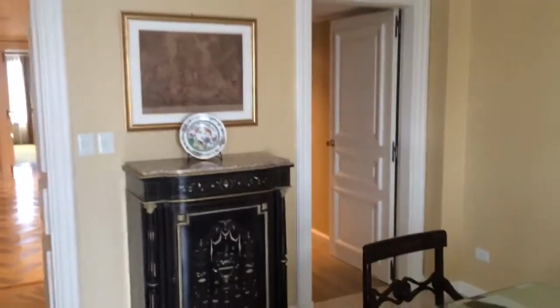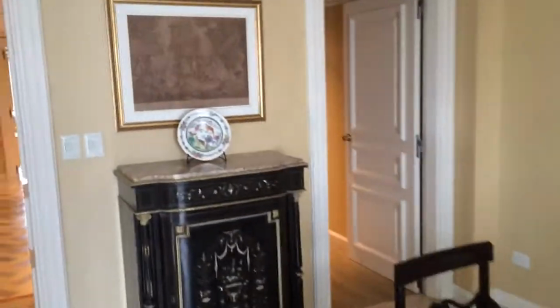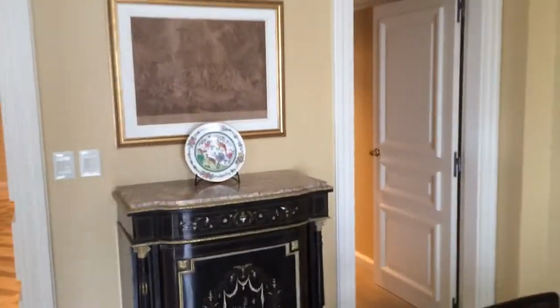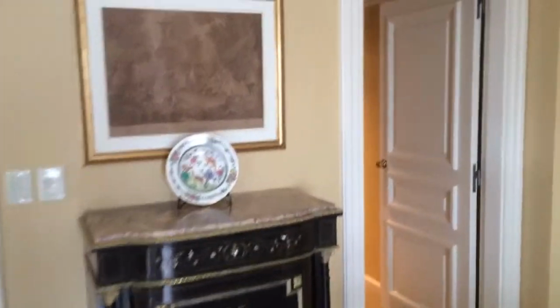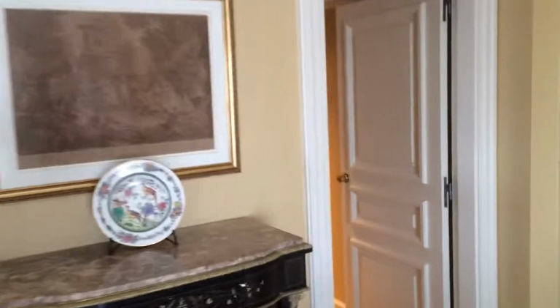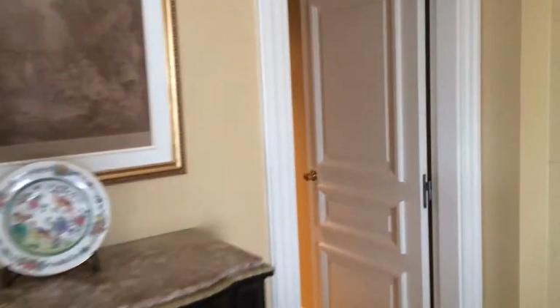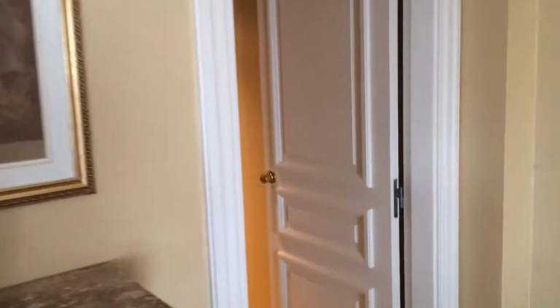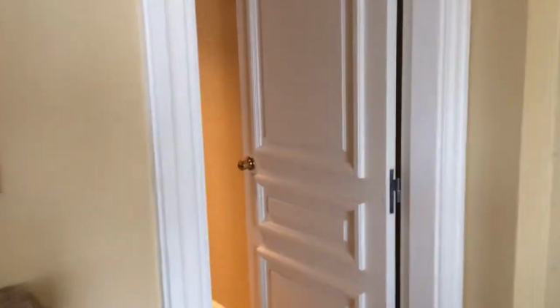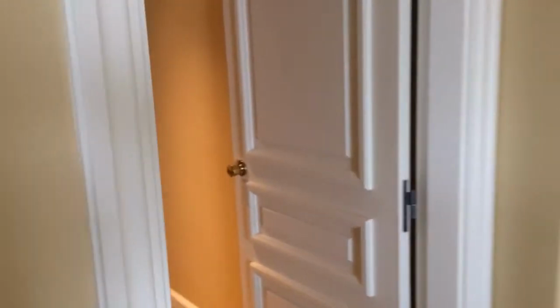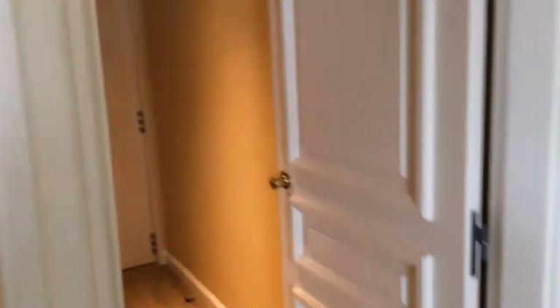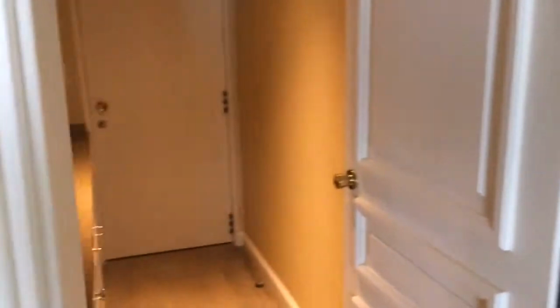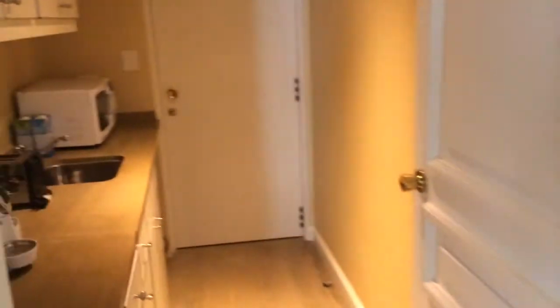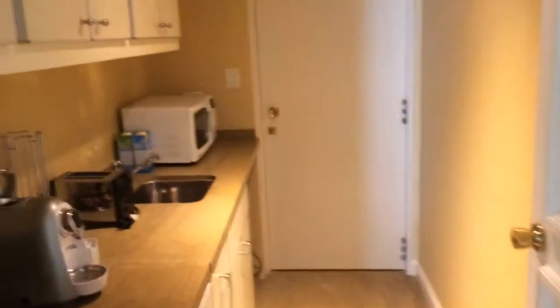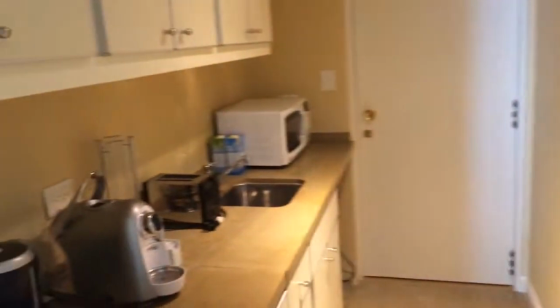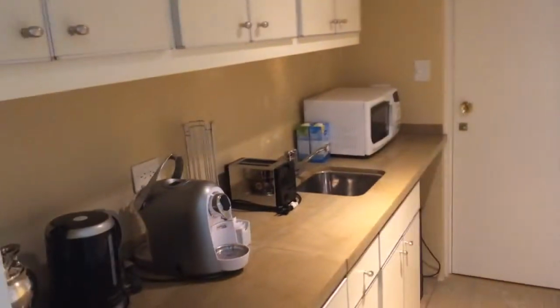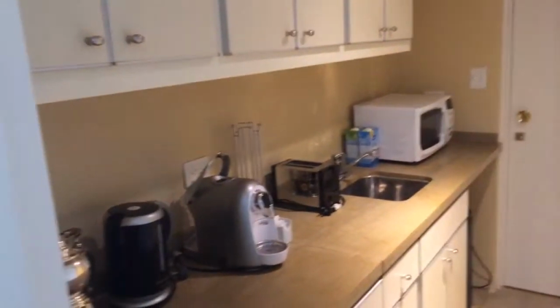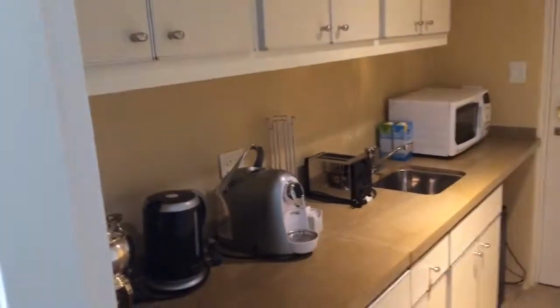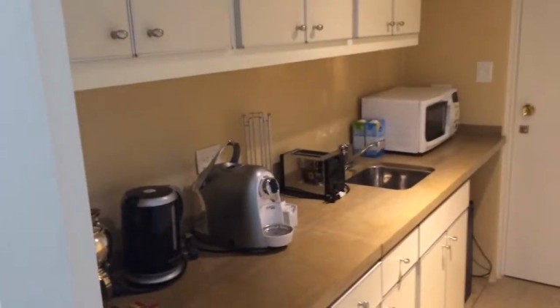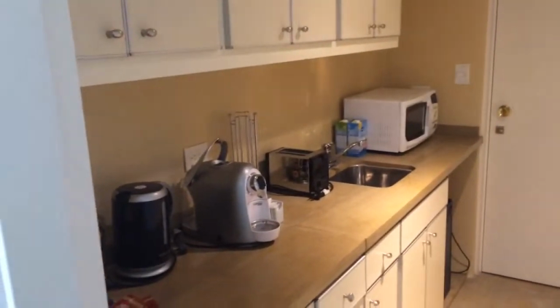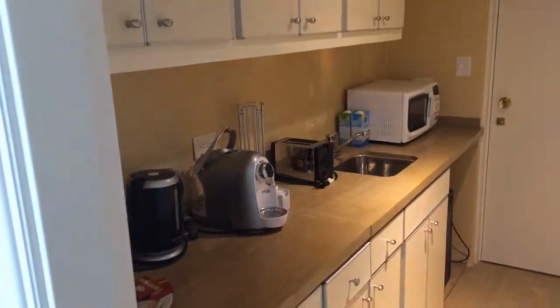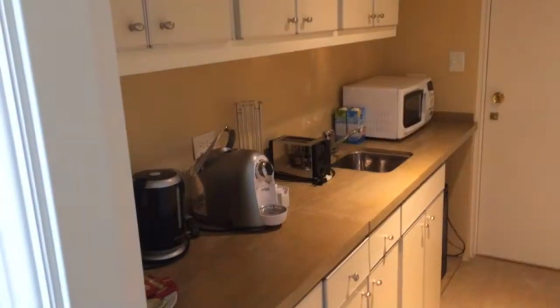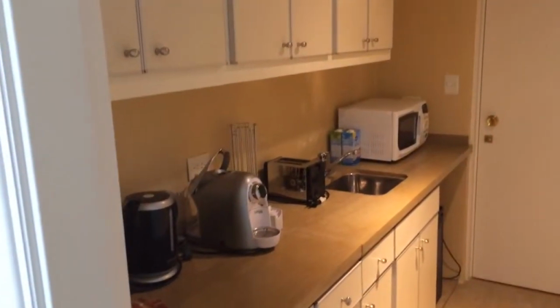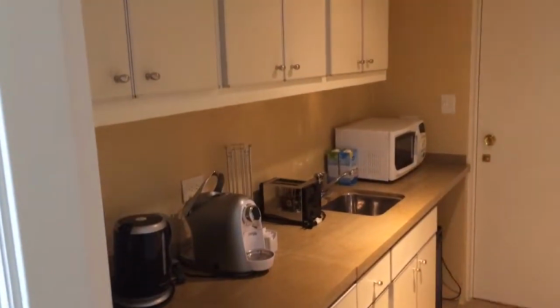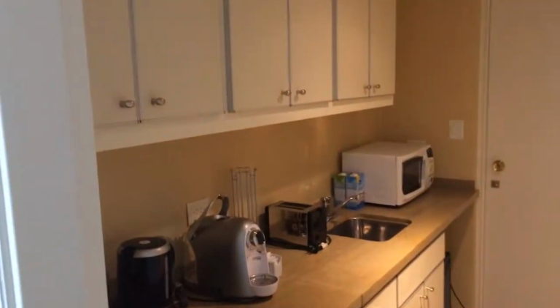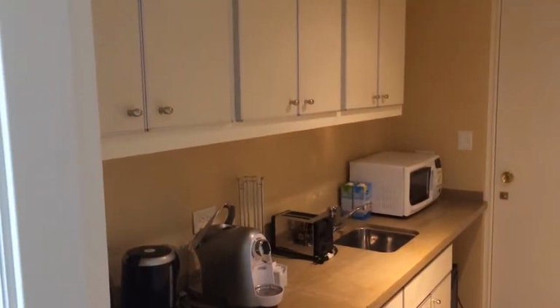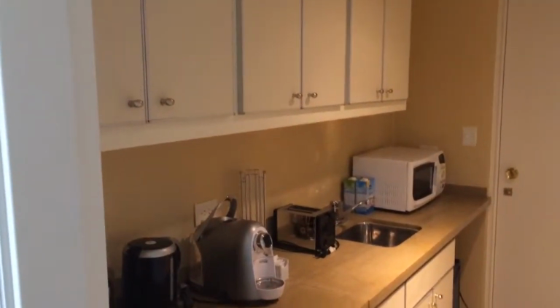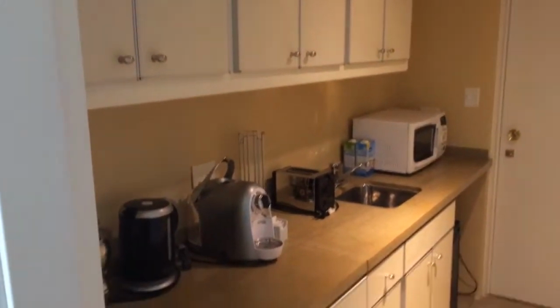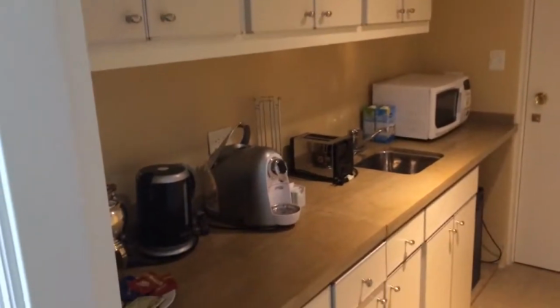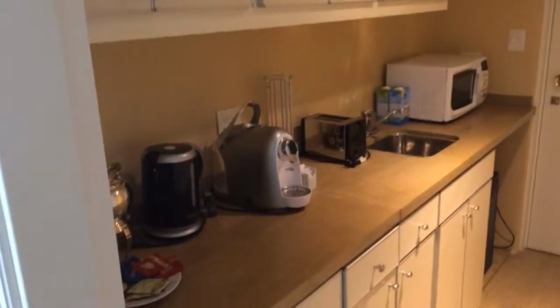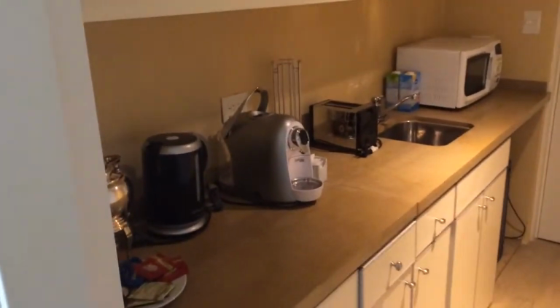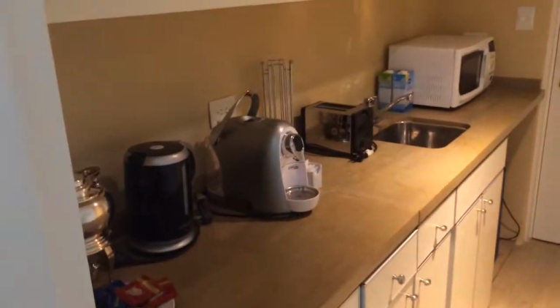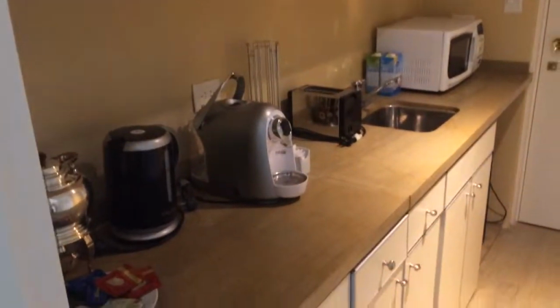Let me take you to the kitchen area. It's not a full kitchen, but there is a microwave, coffee maker, and toaster.